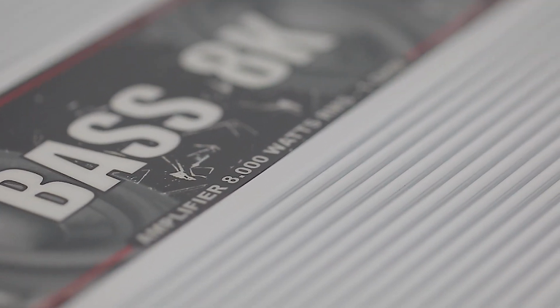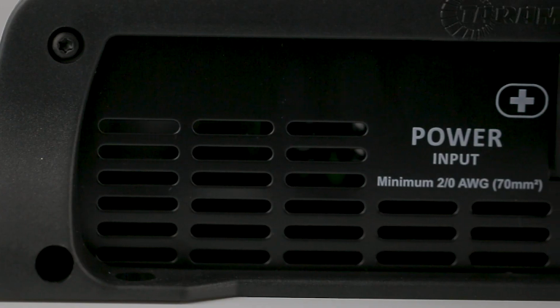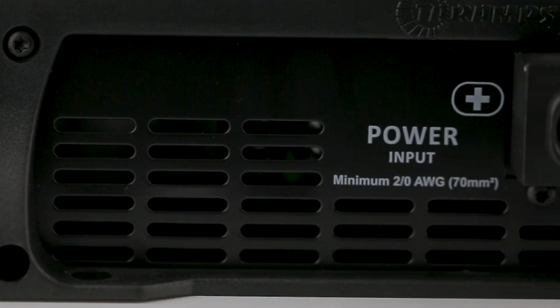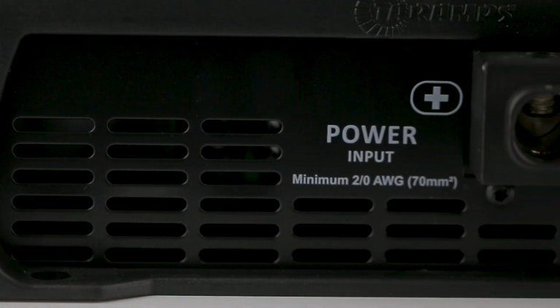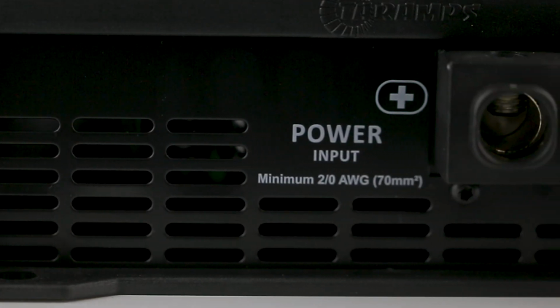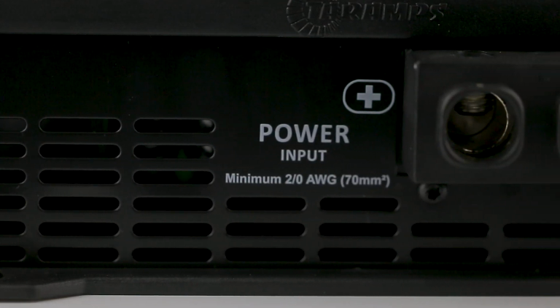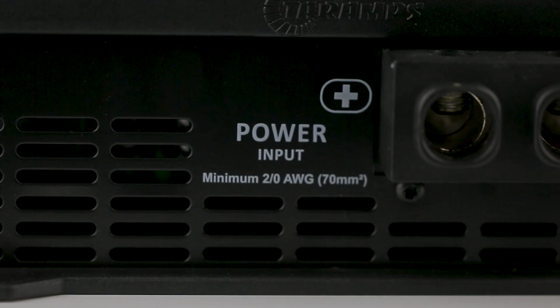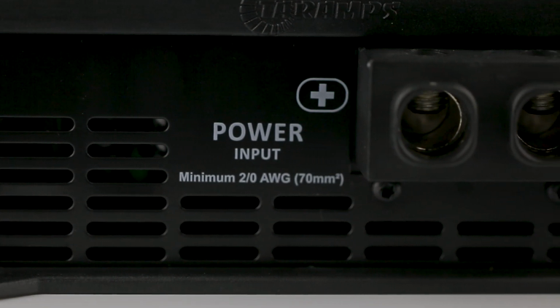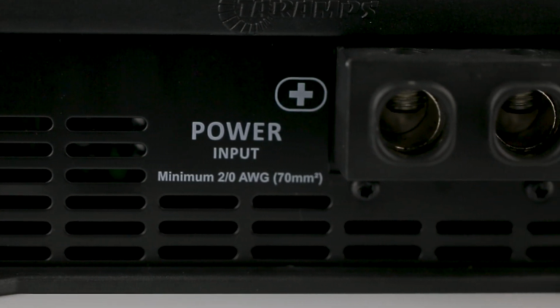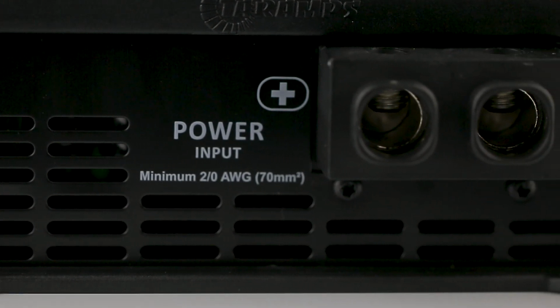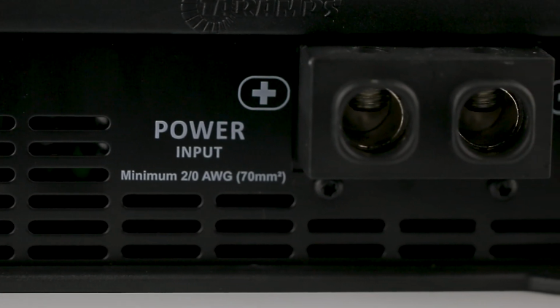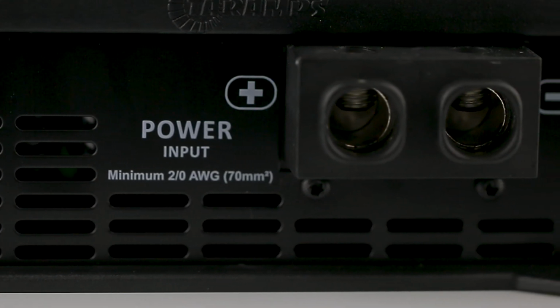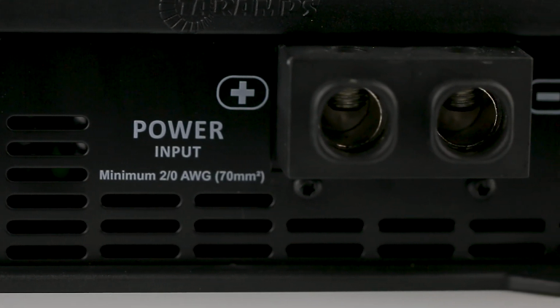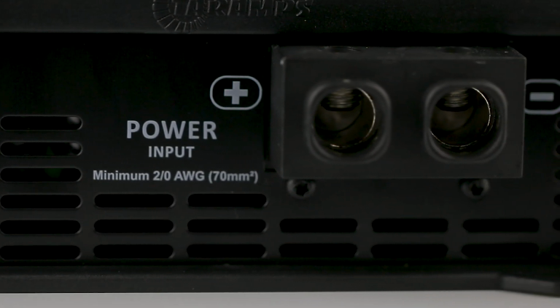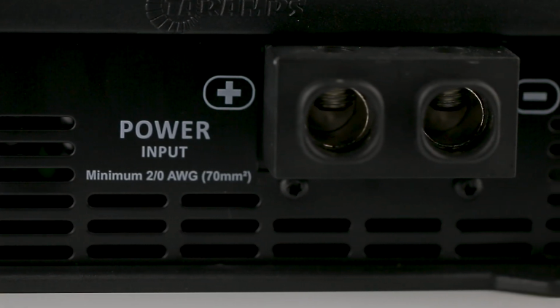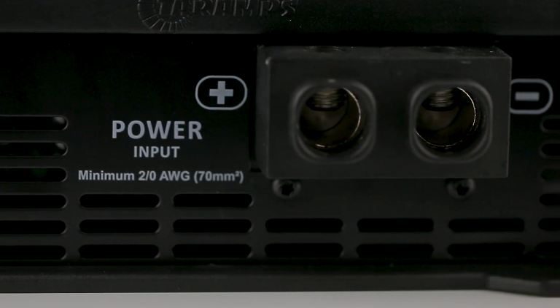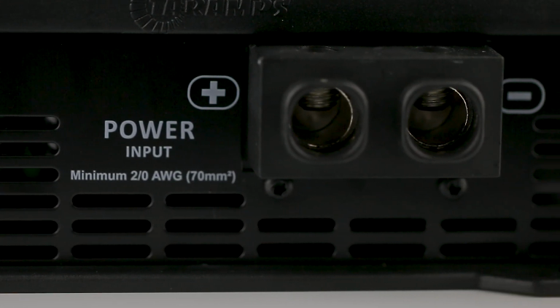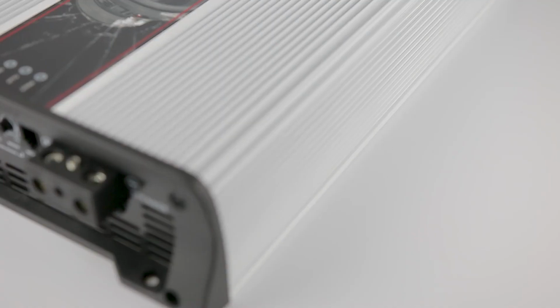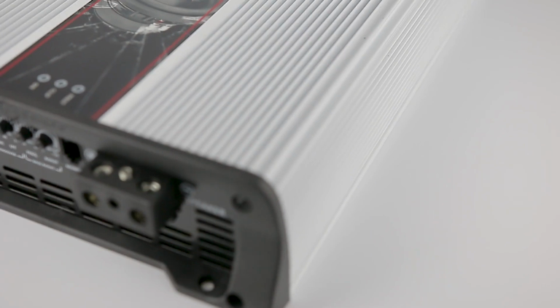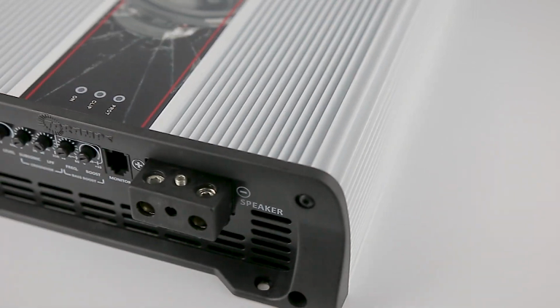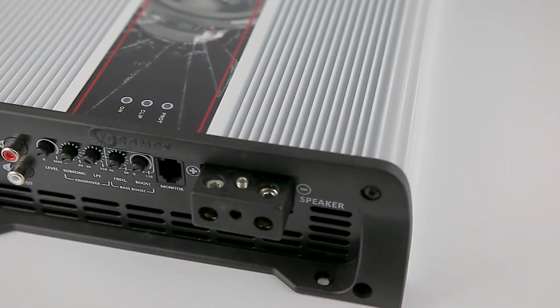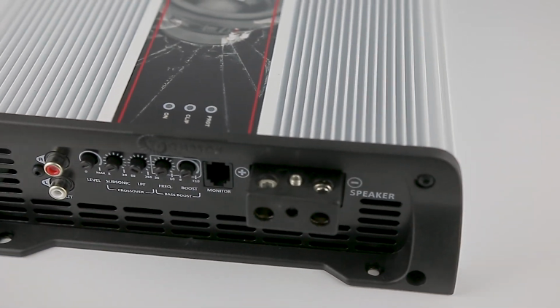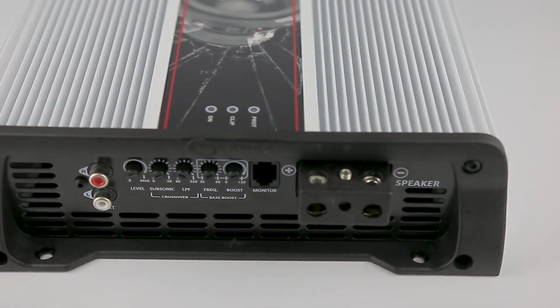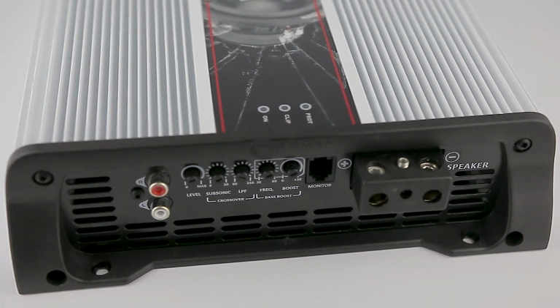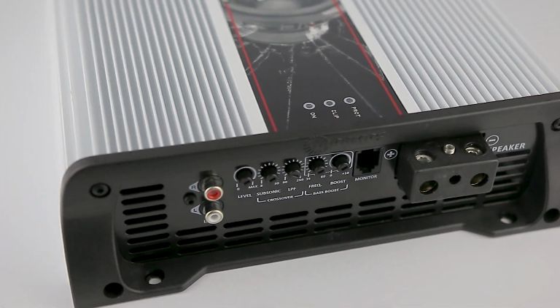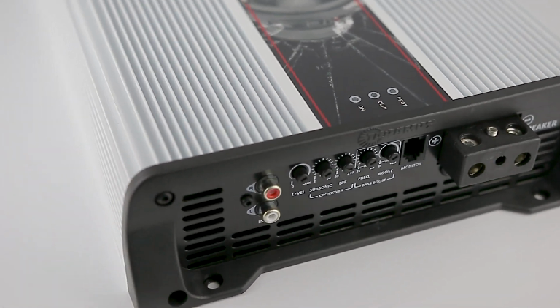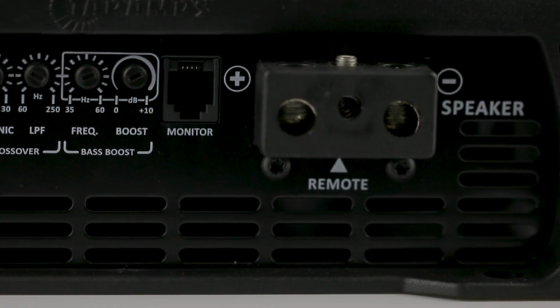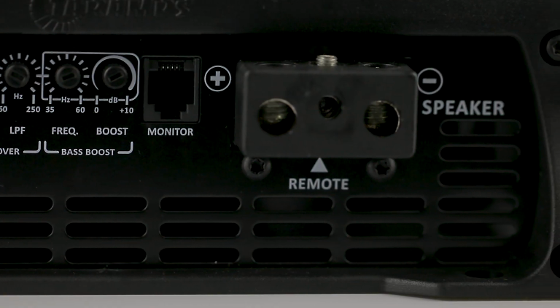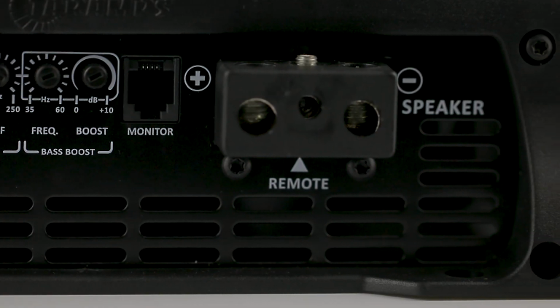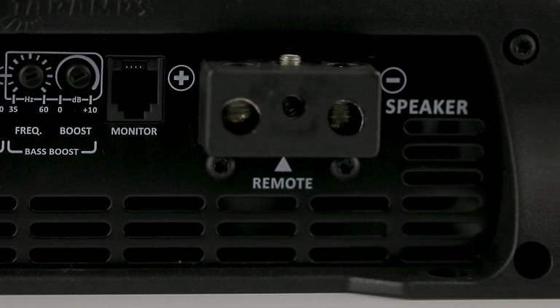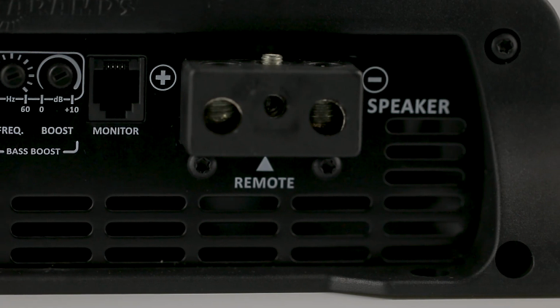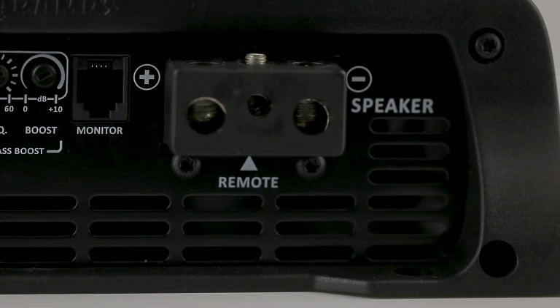For its power input, the Bass 8K has a large connector which connects two OTT cables. The speaker output connector, on the other hand, fits 7 gauge cables, as well as the input for the remote activation.